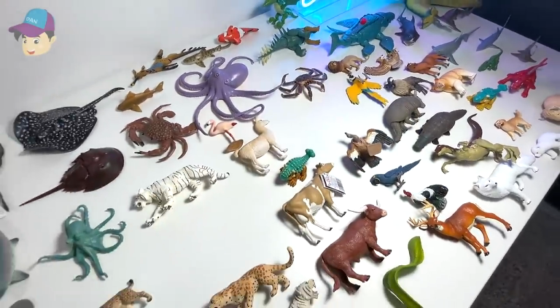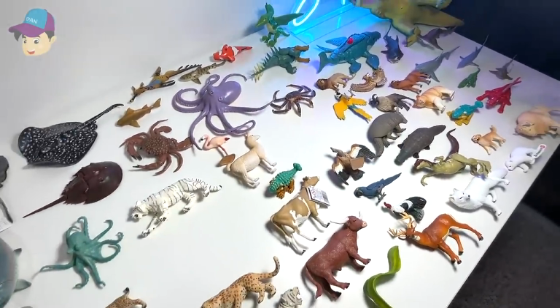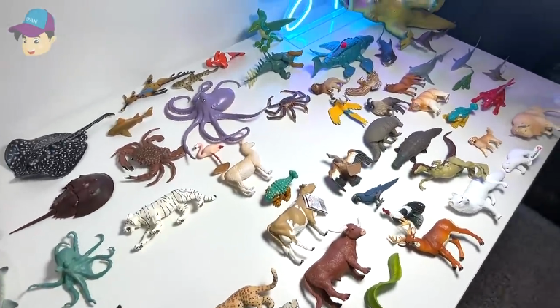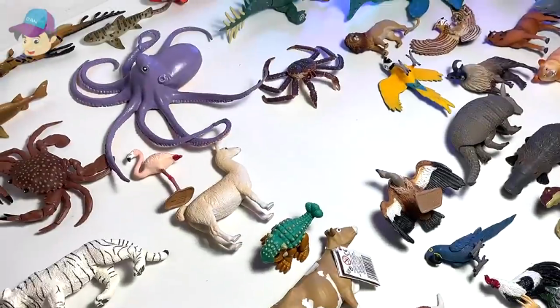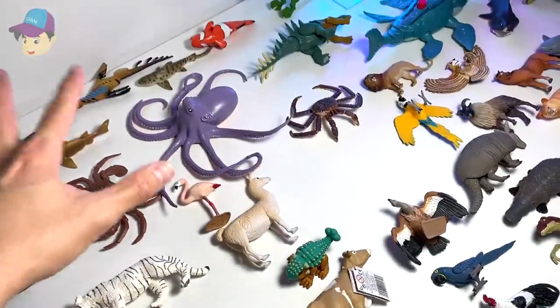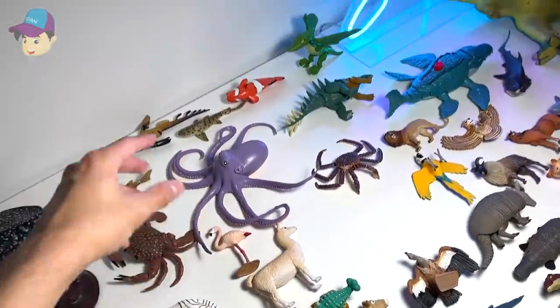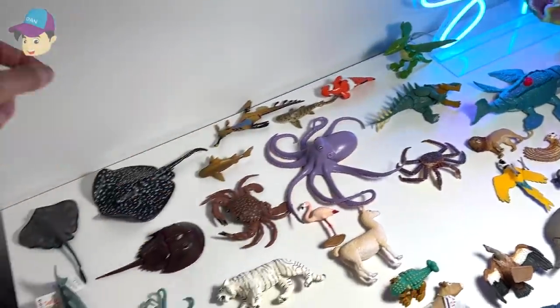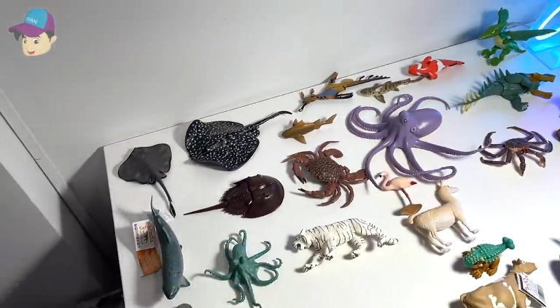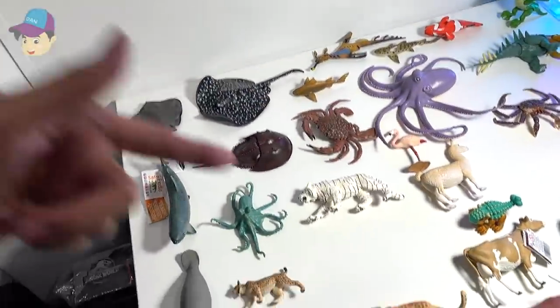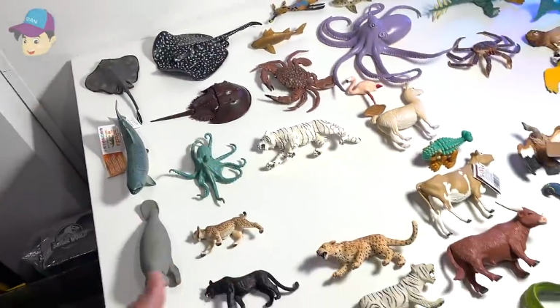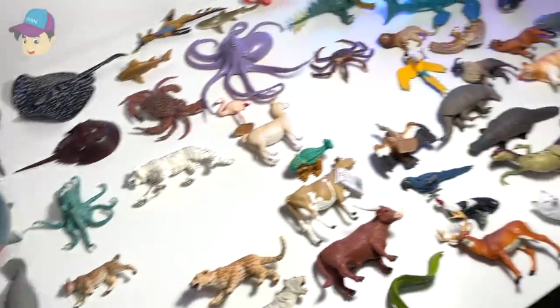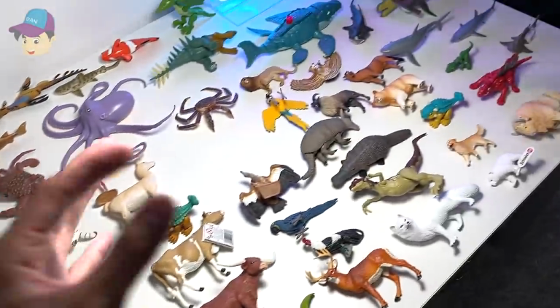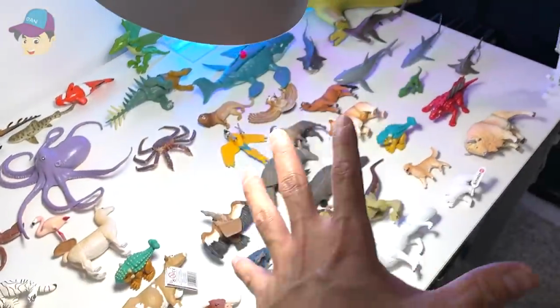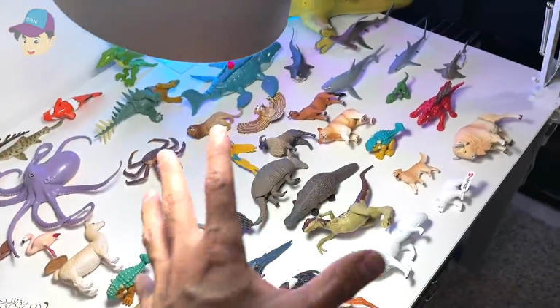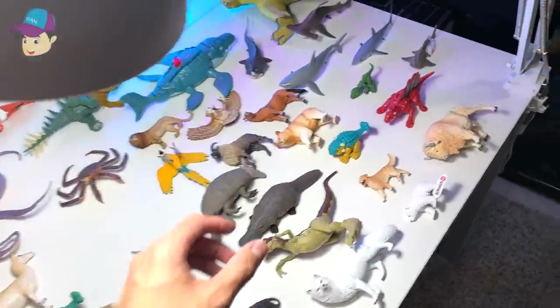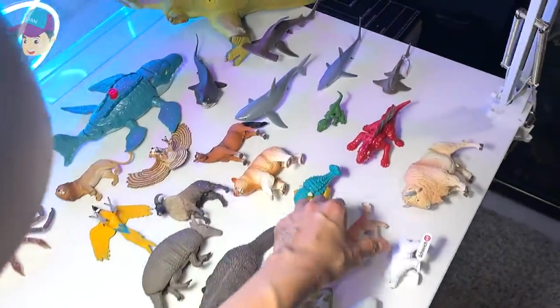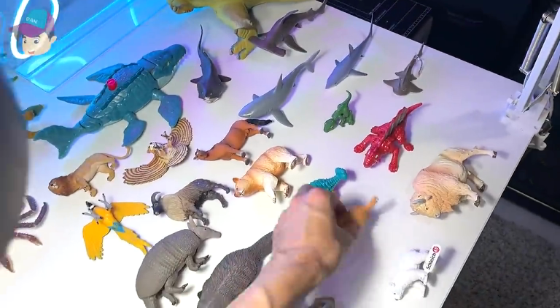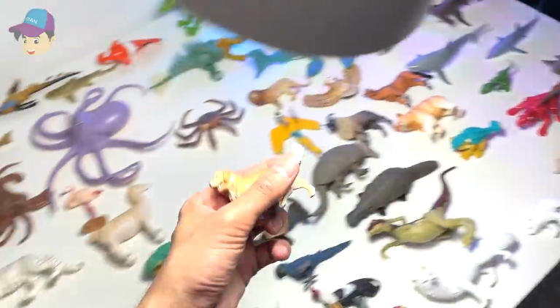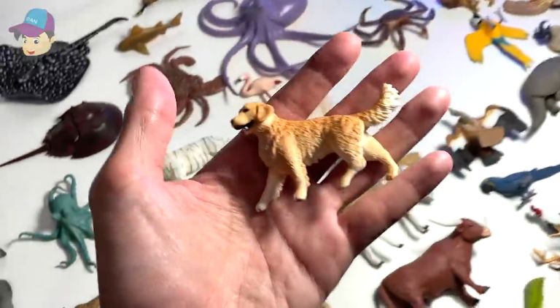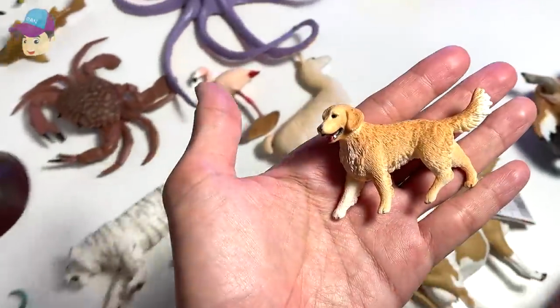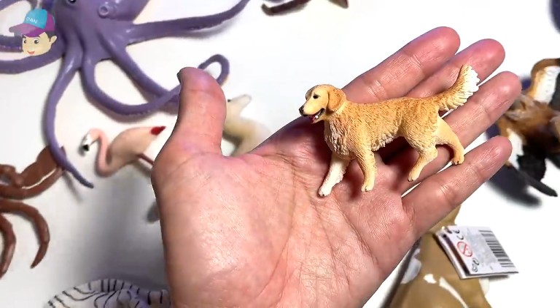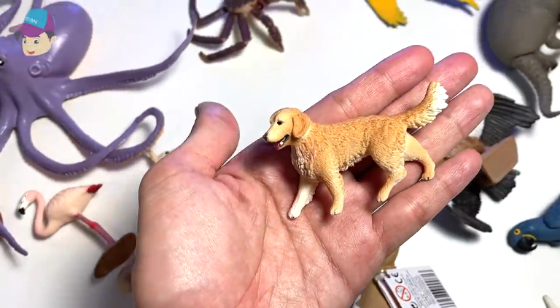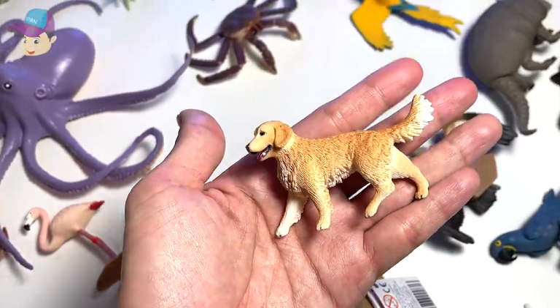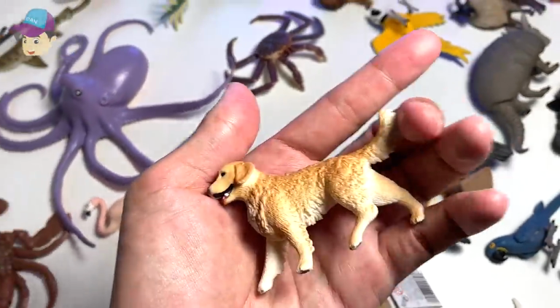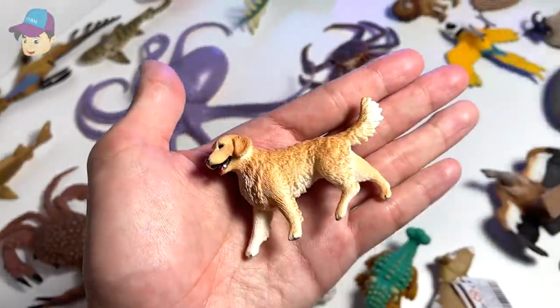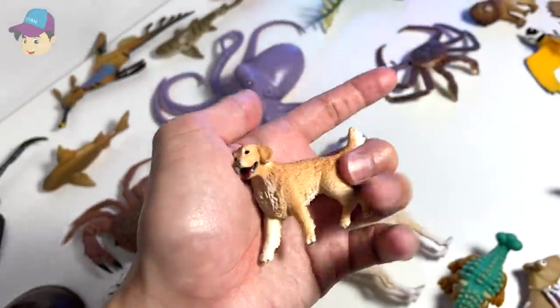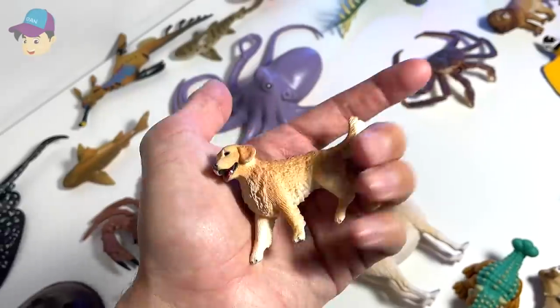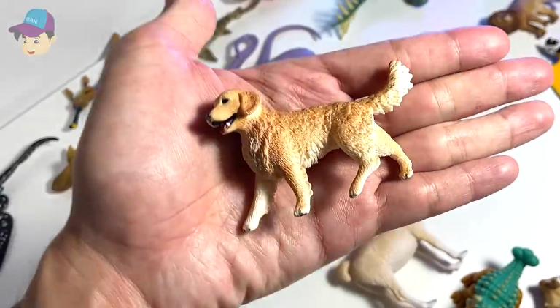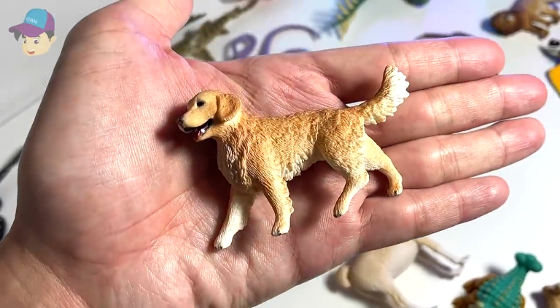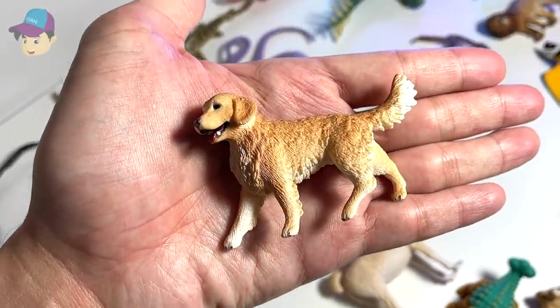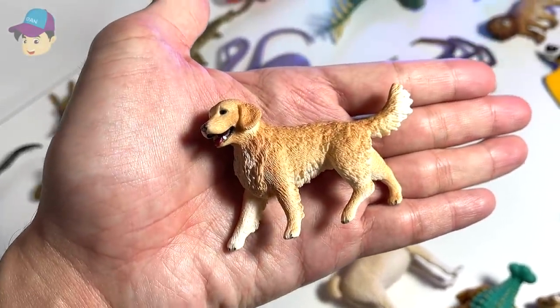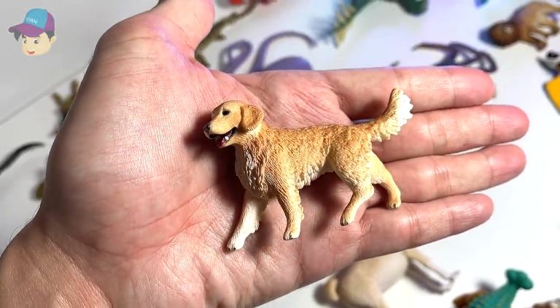Let's move on and take a look at other figures. How about this one right here? What do we have? We have a golden retriever, which is a dog. So adorable, as you guys can see.